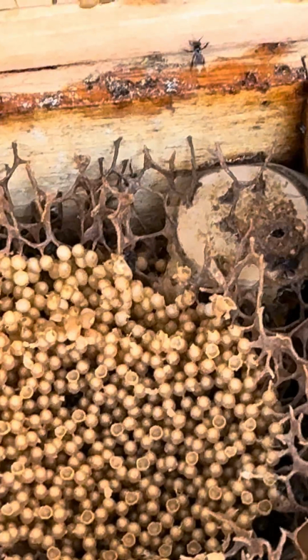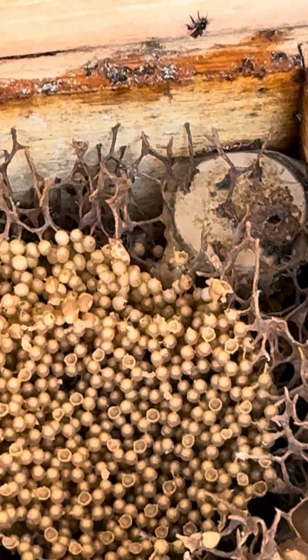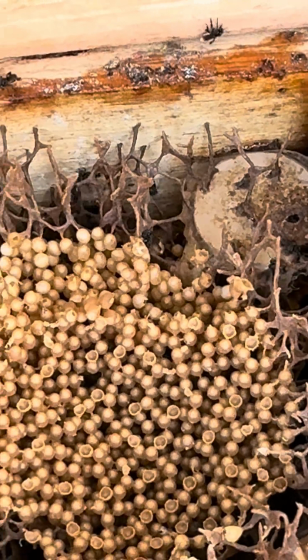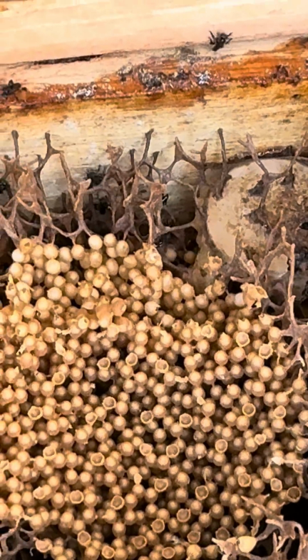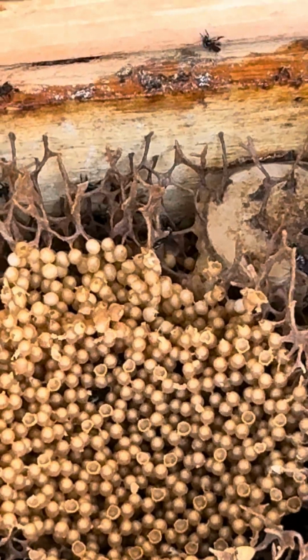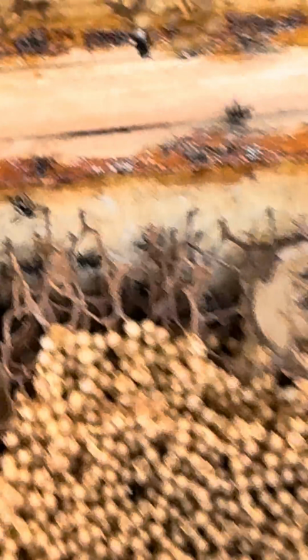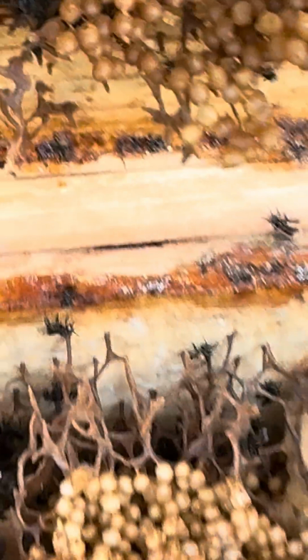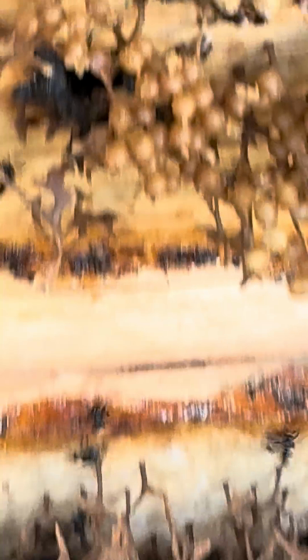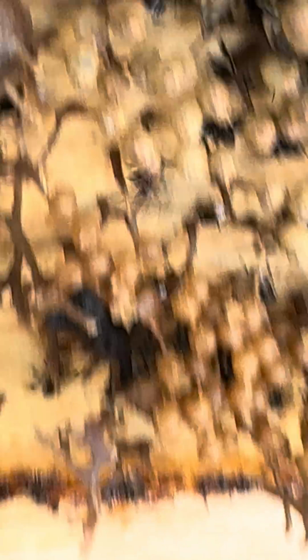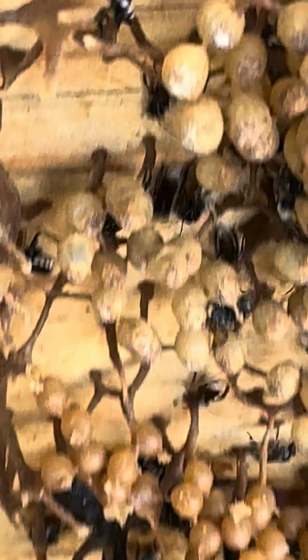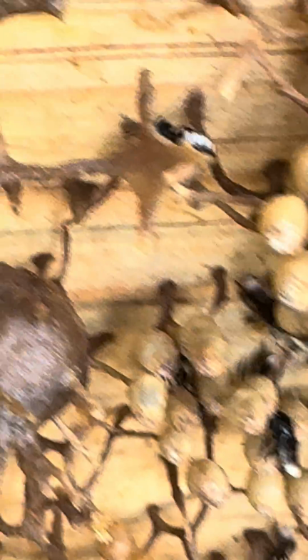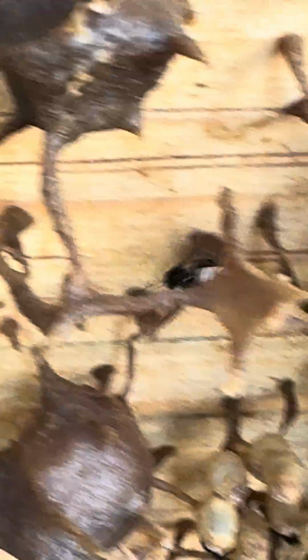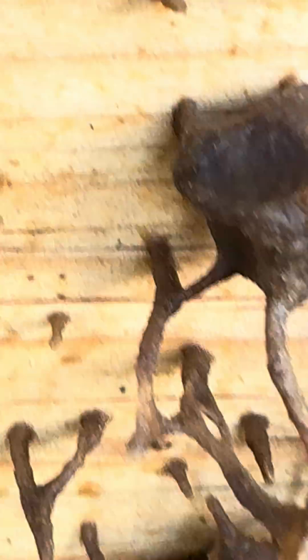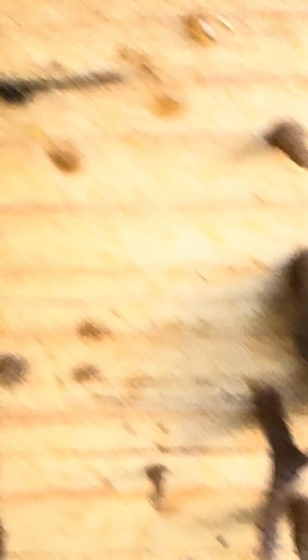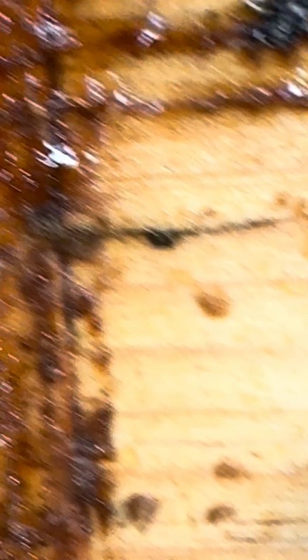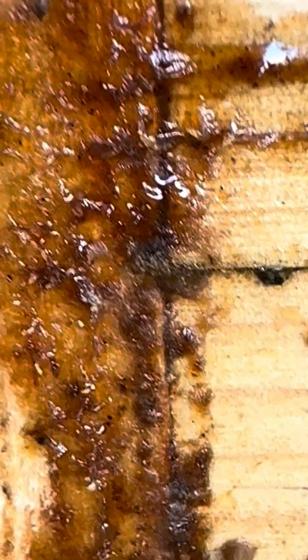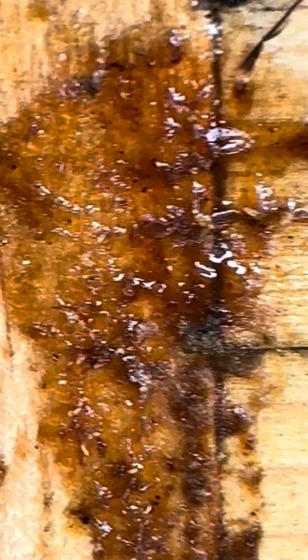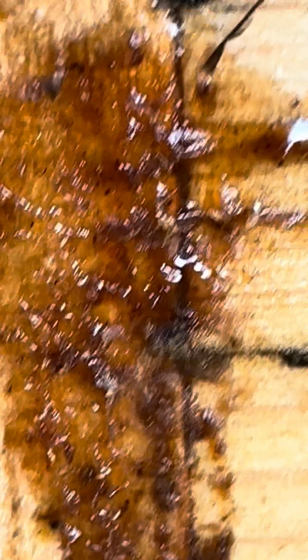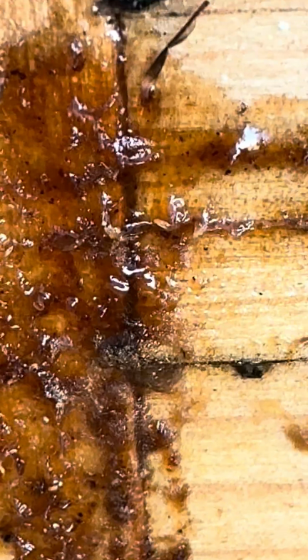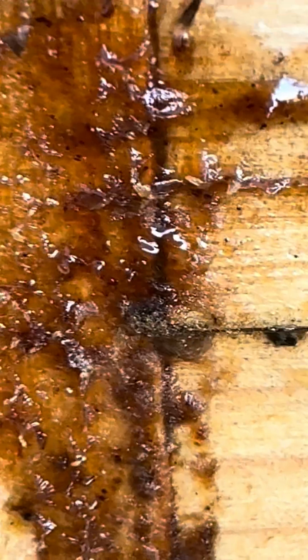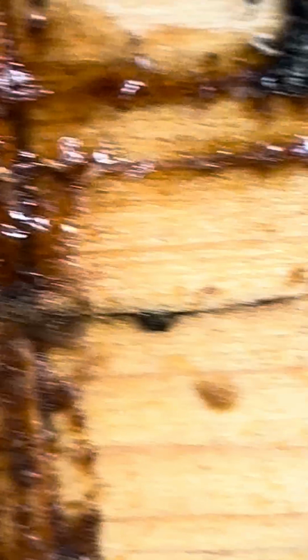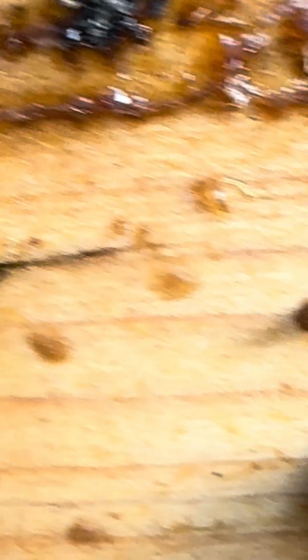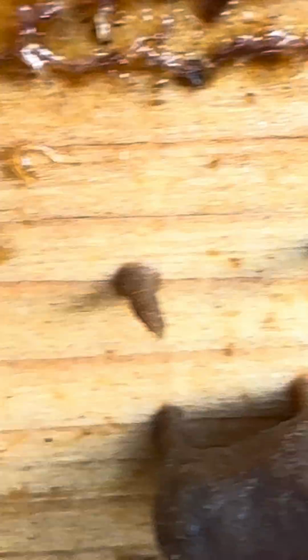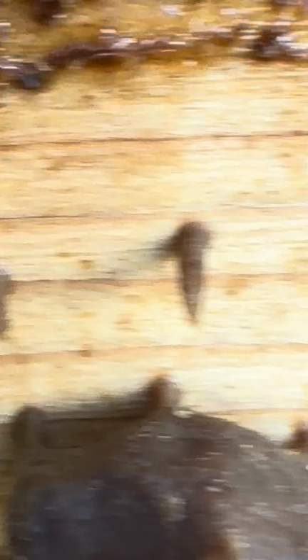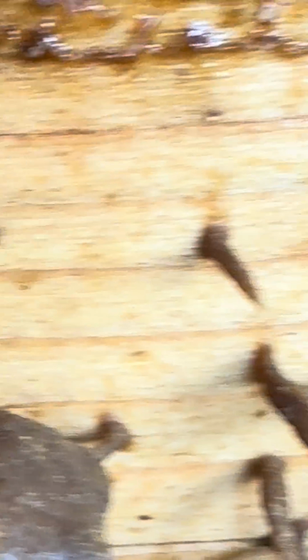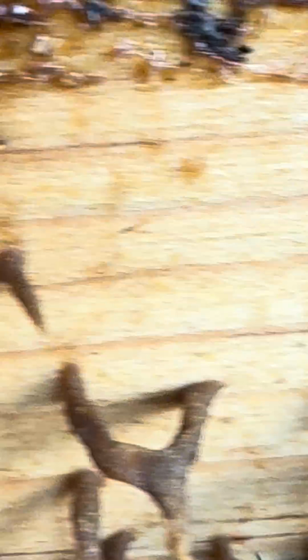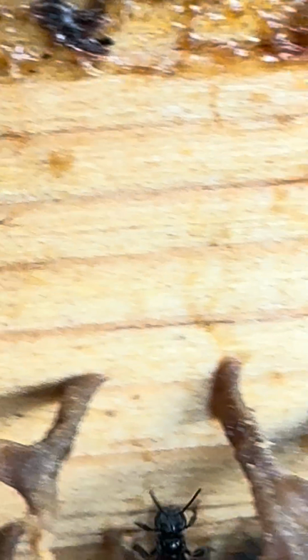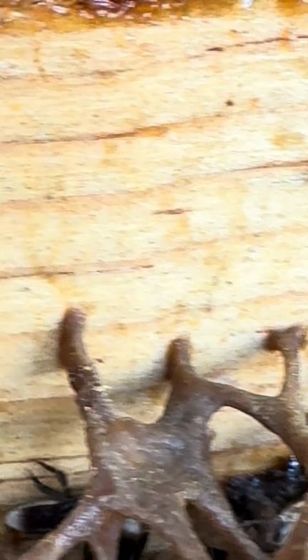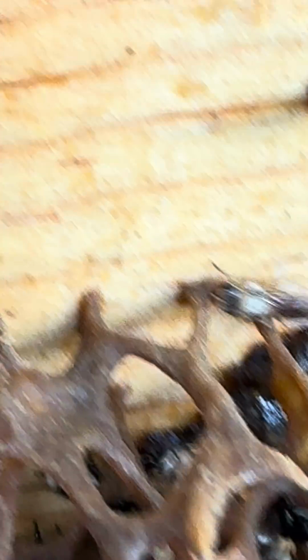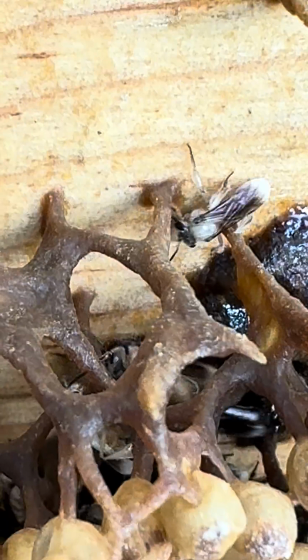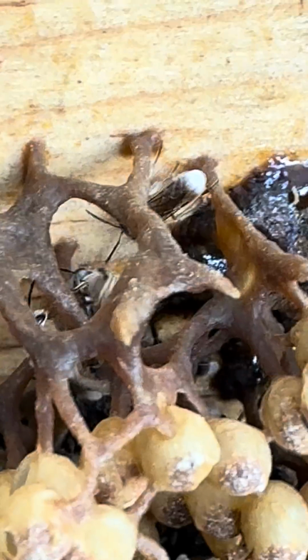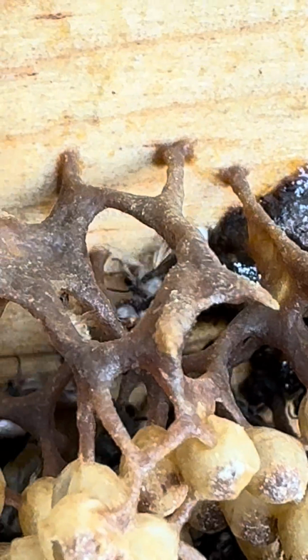And this one is the bee propolis. Look at that — you can smell it and feel the power. That's propolis right there. It's better for you because... wow.